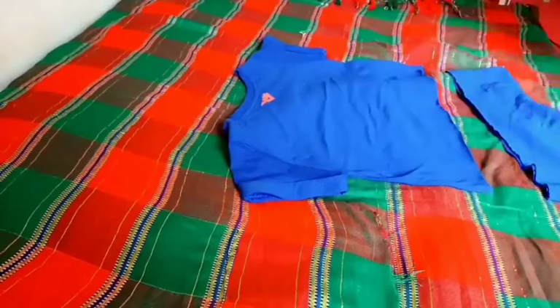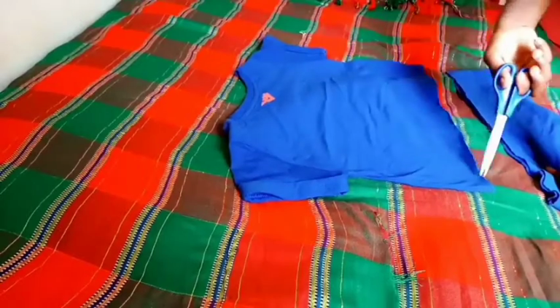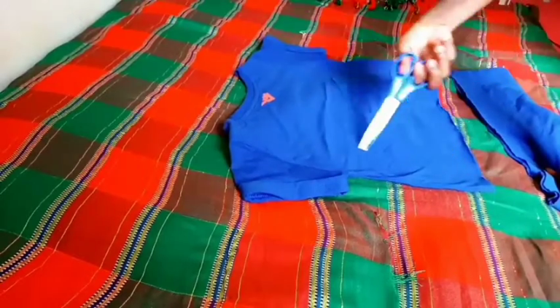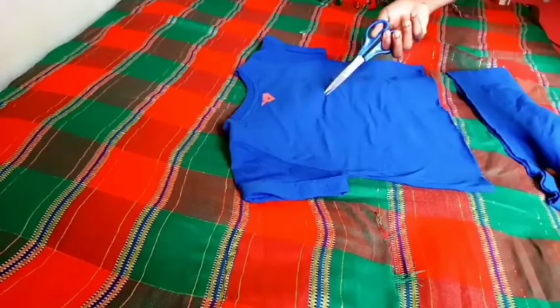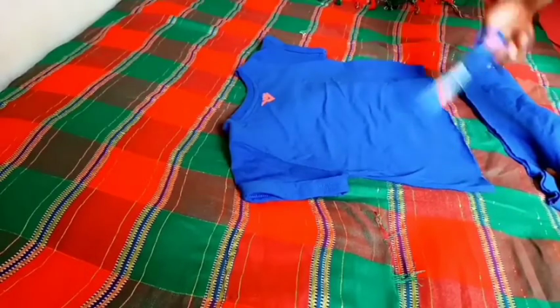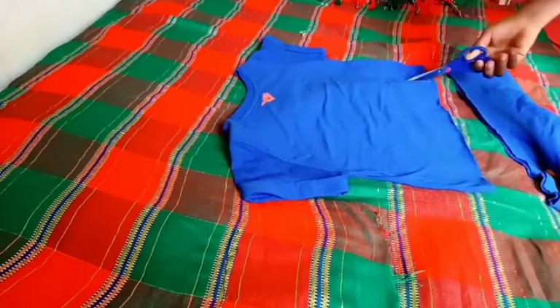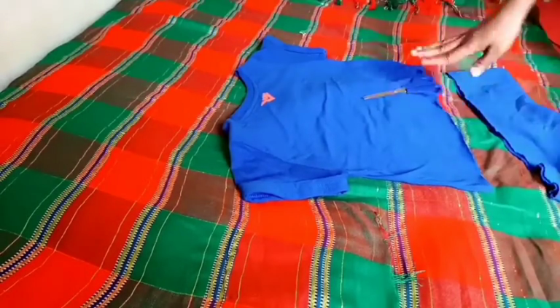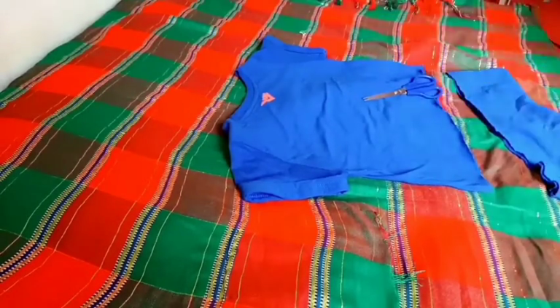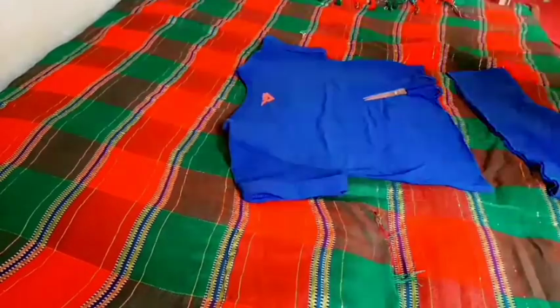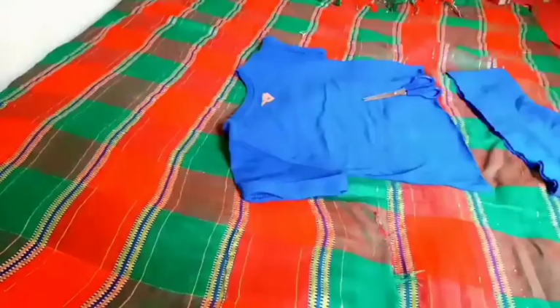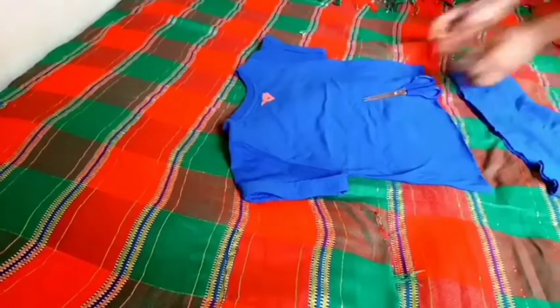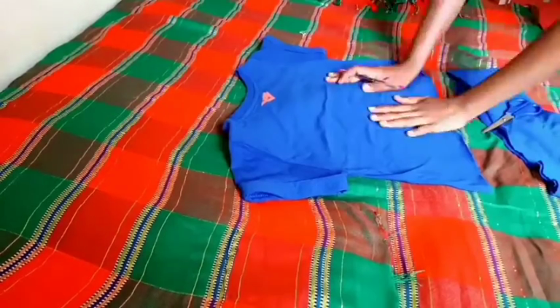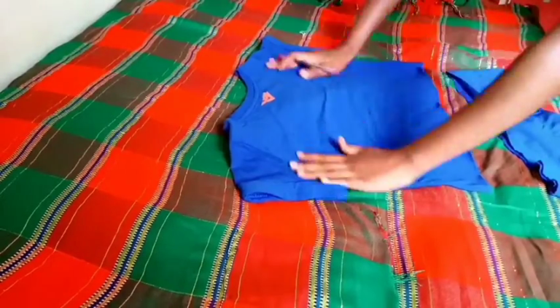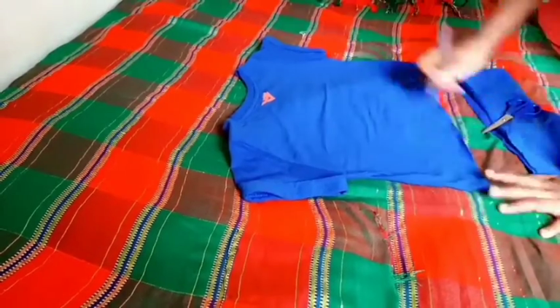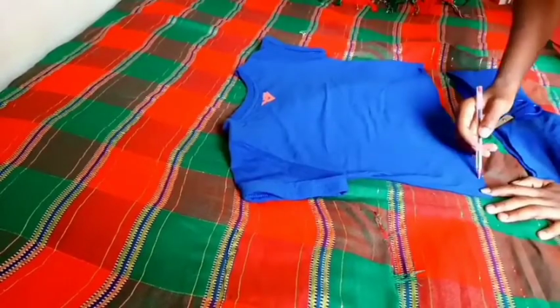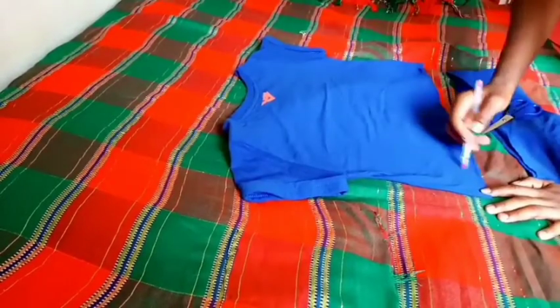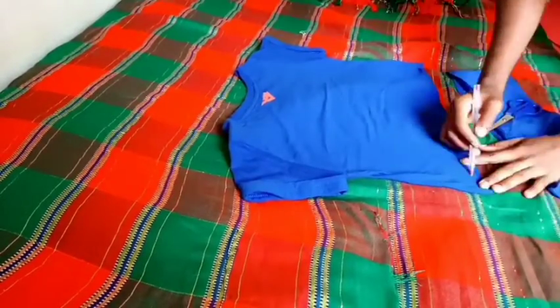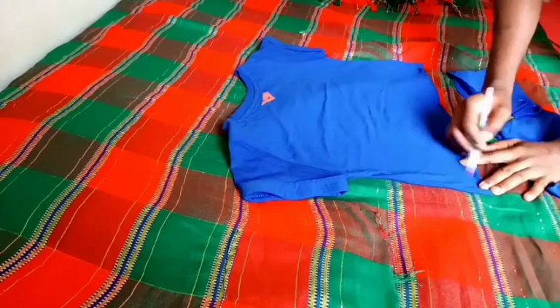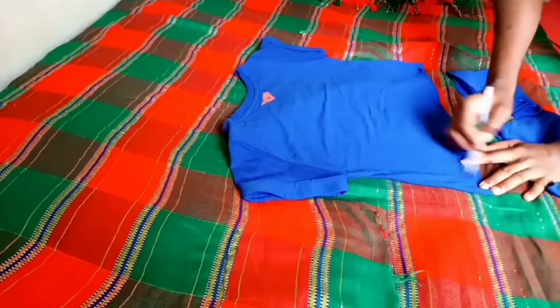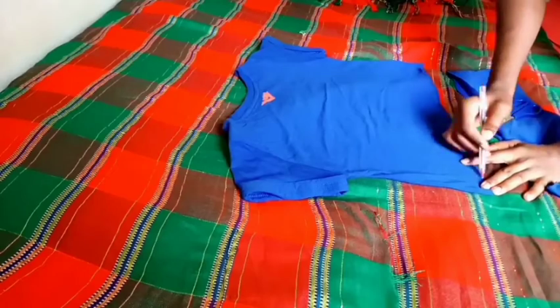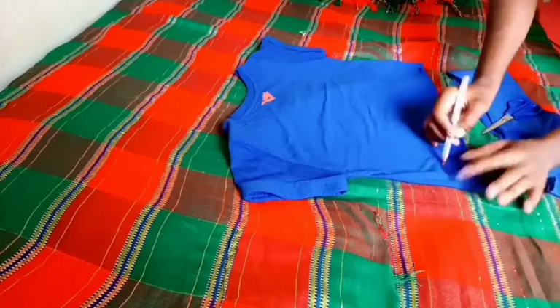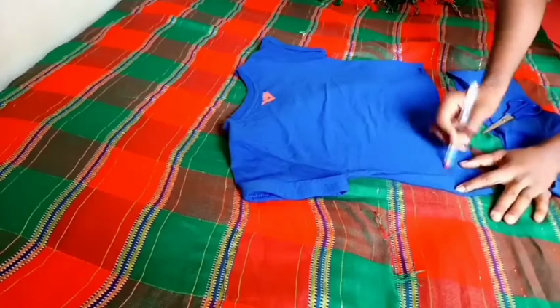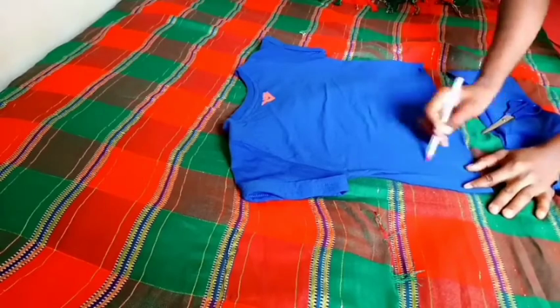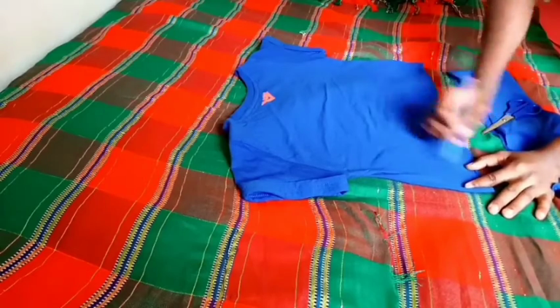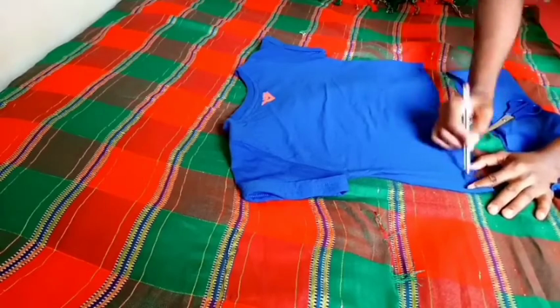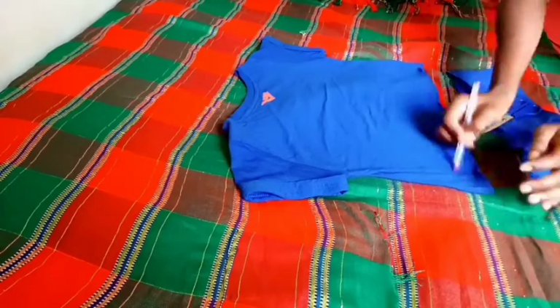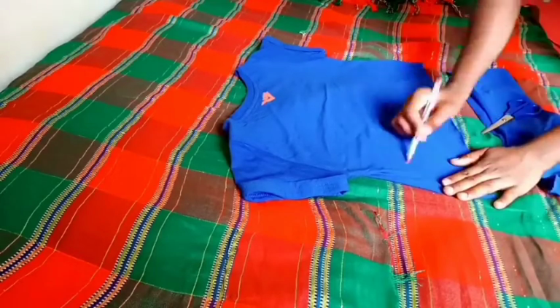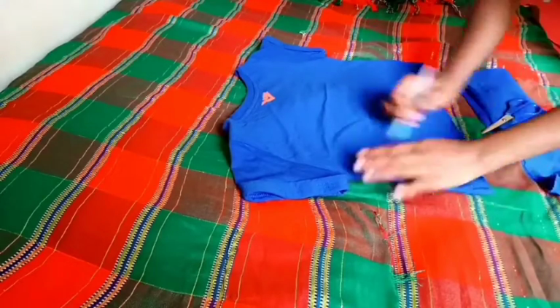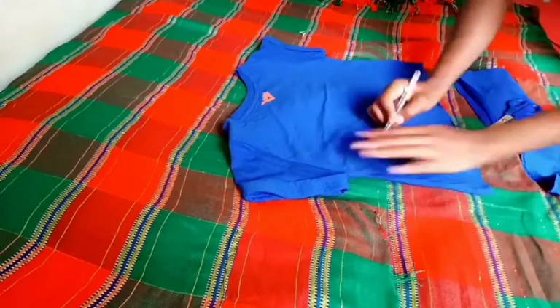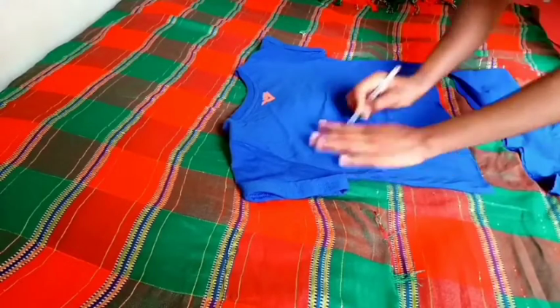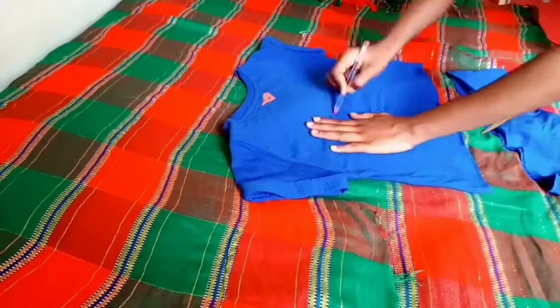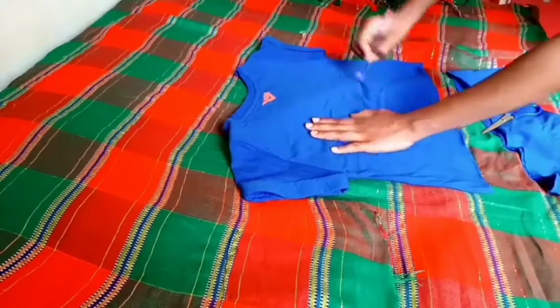So you flip the shirt over to the back, and then you draw something like an arc — that's an arc or a circle, a semi-circle.